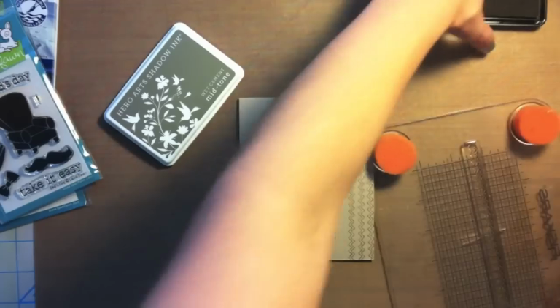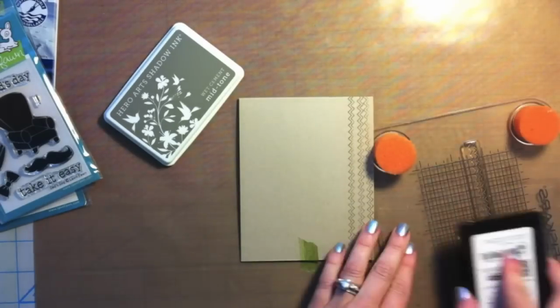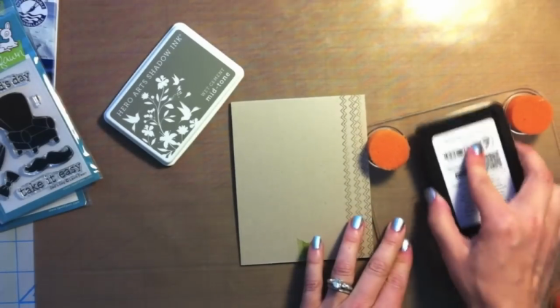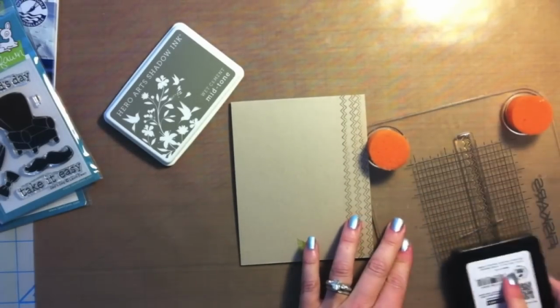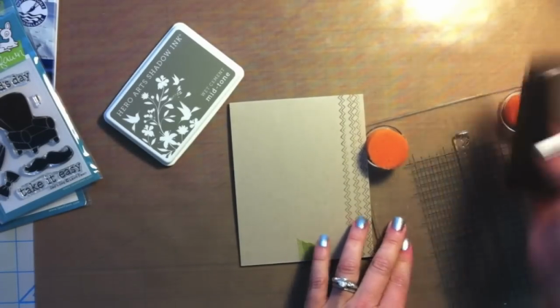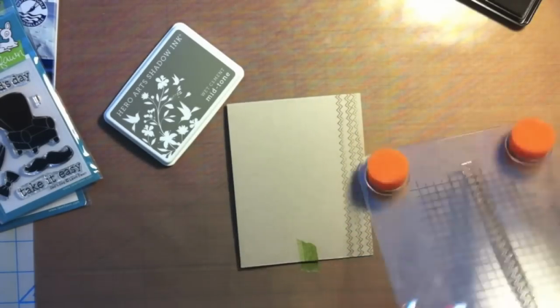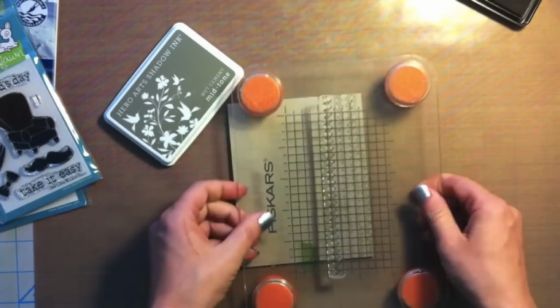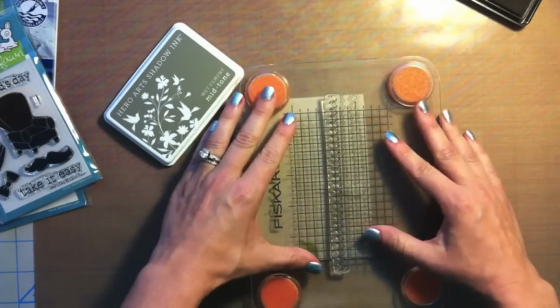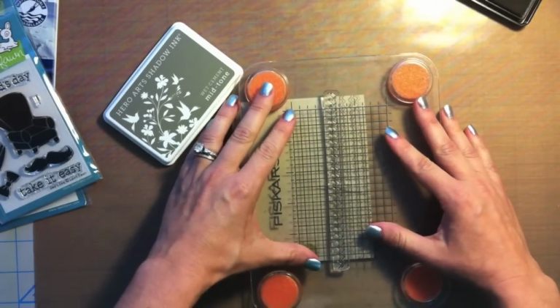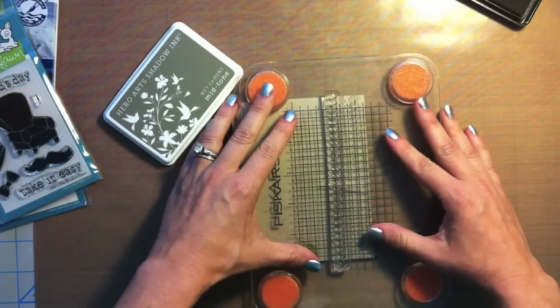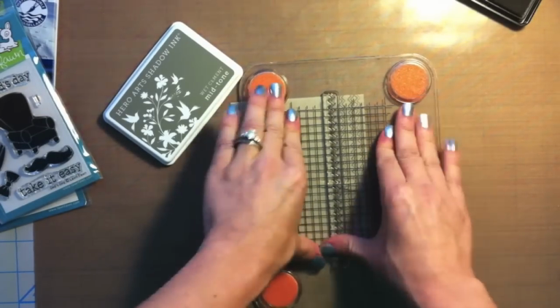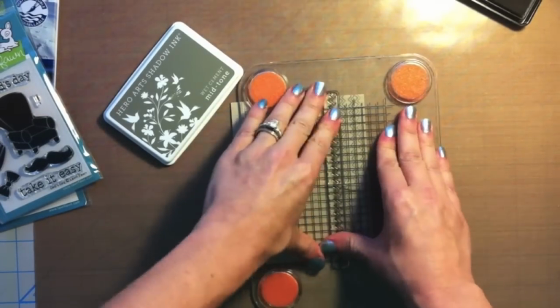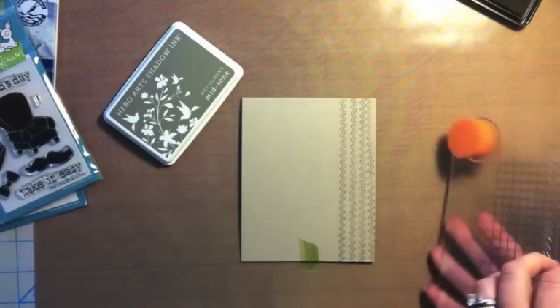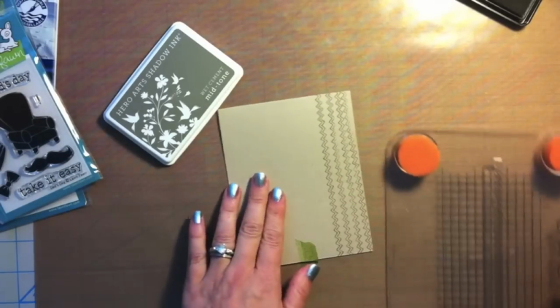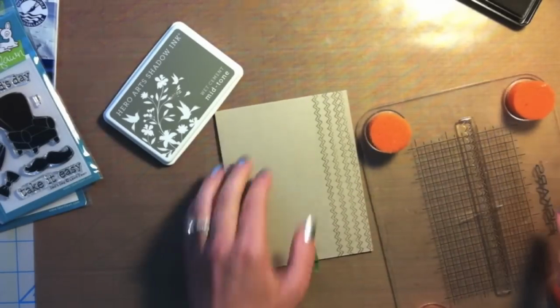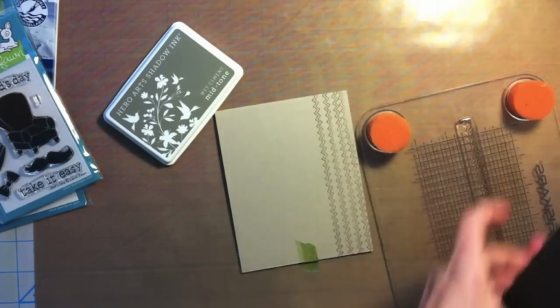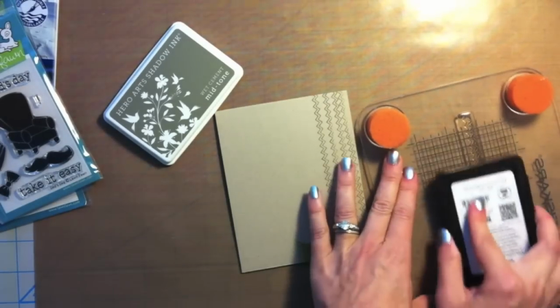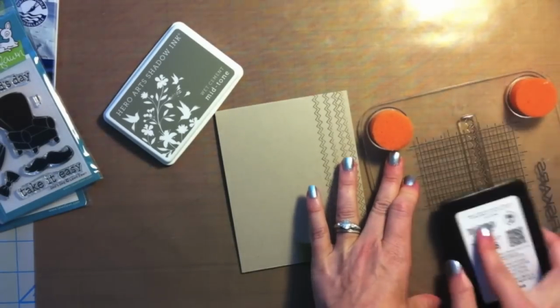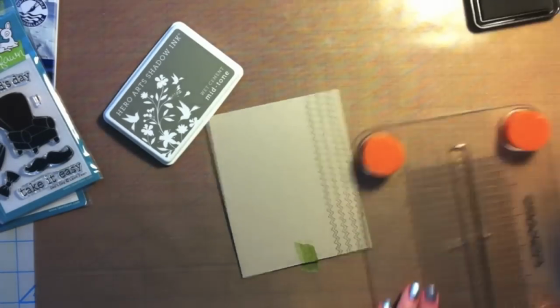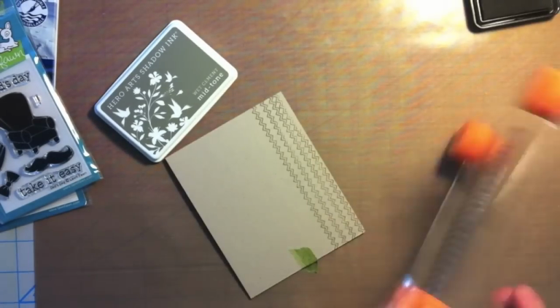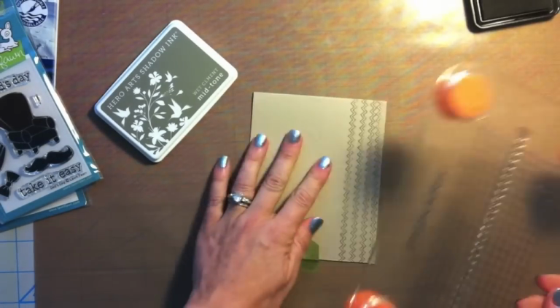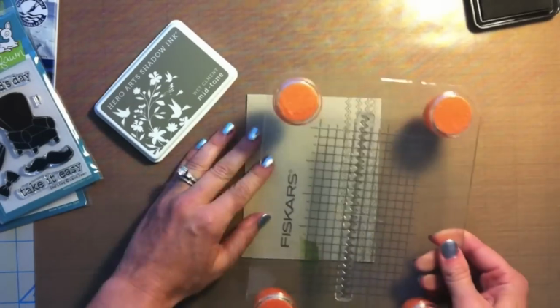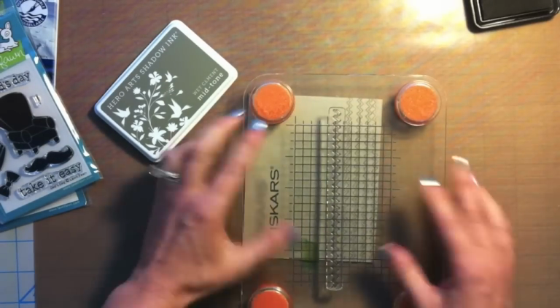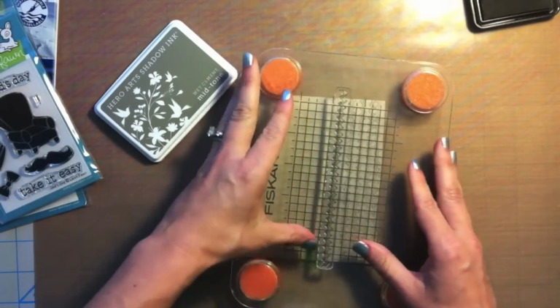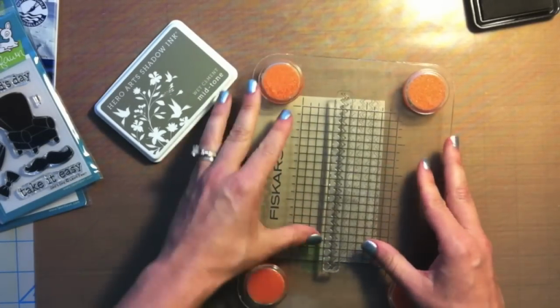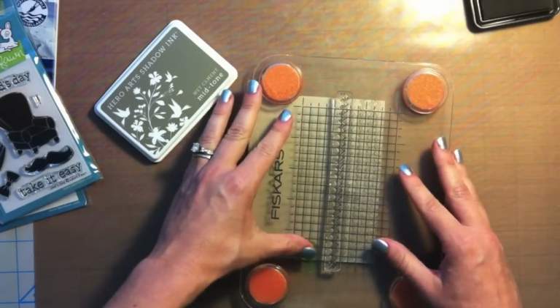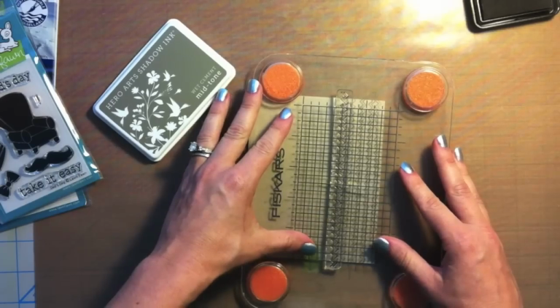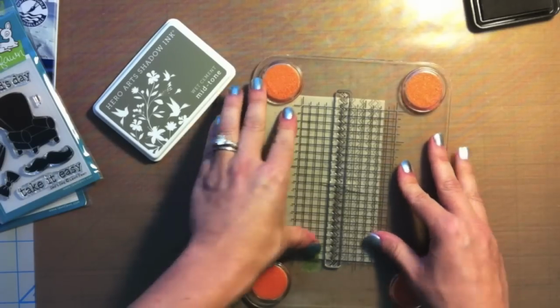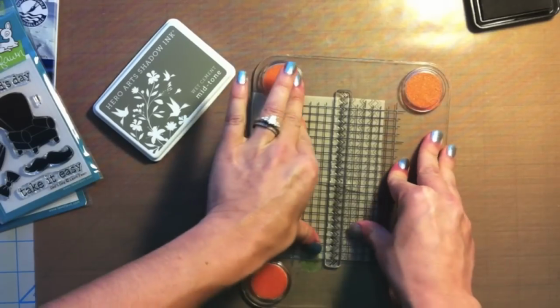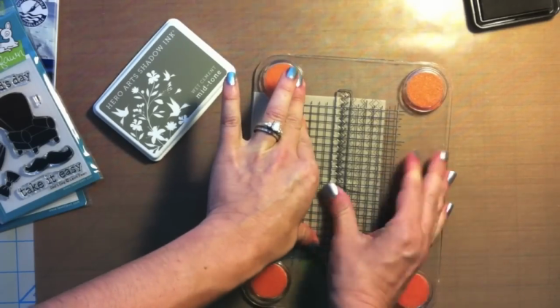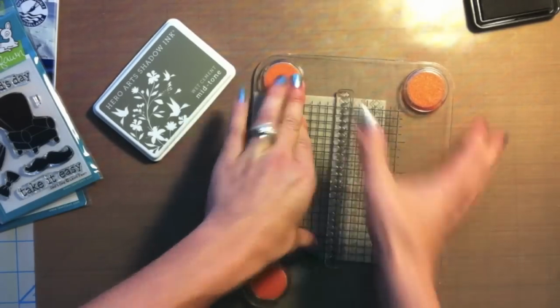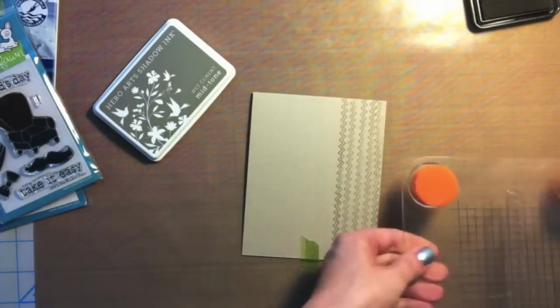I just placed another order with Simon Says Stamping. I think there are four or five more colors, and I really love Wet Cement on the cracked base. Melissa Shea is the one who introduced me to that little color combination — that's actually what made me buy the Wet Cement.